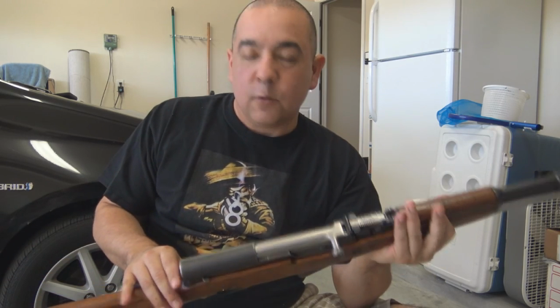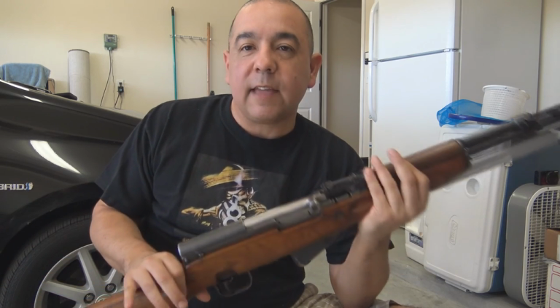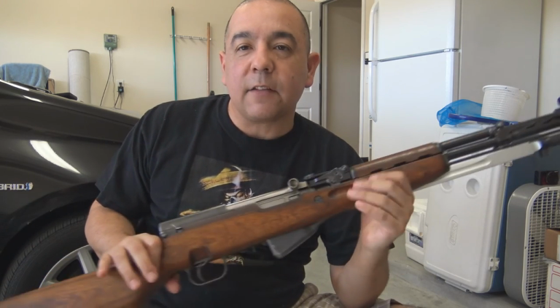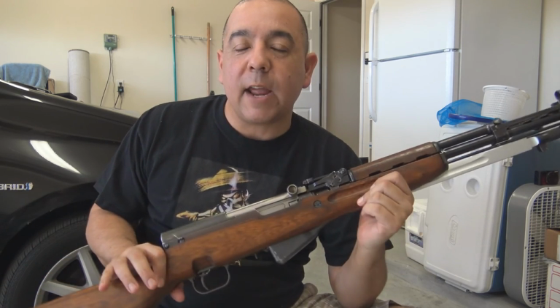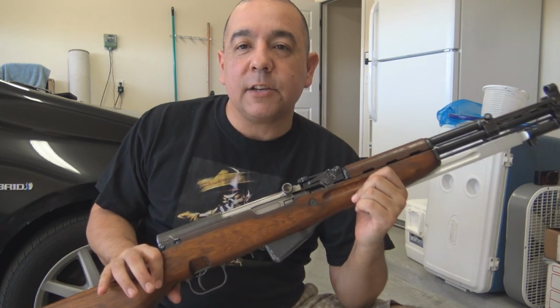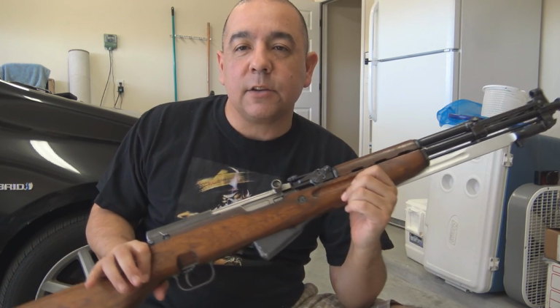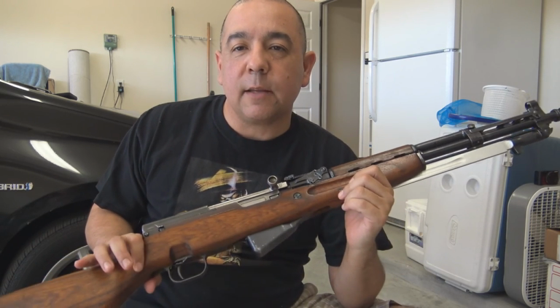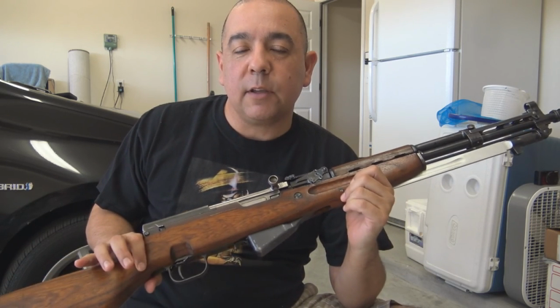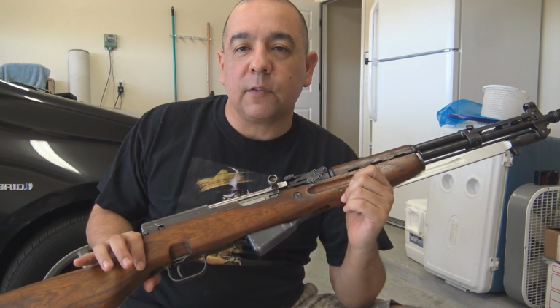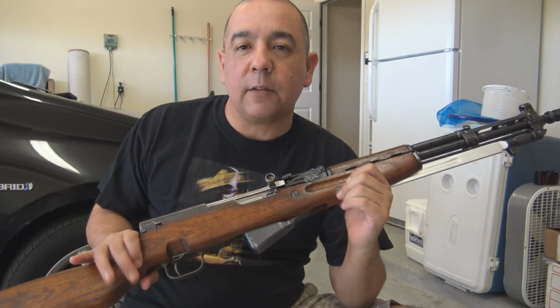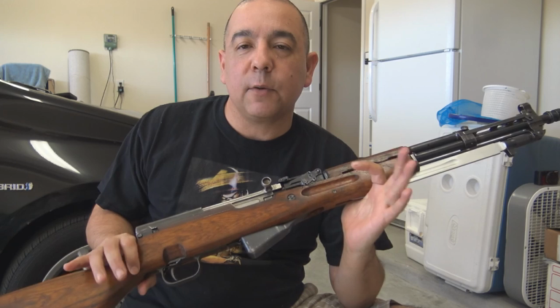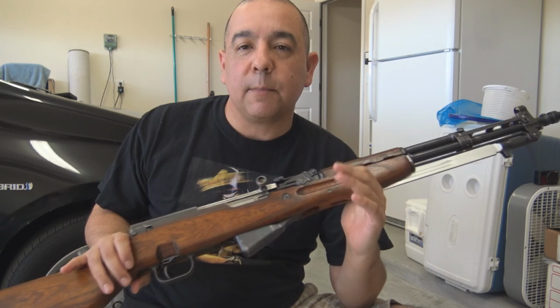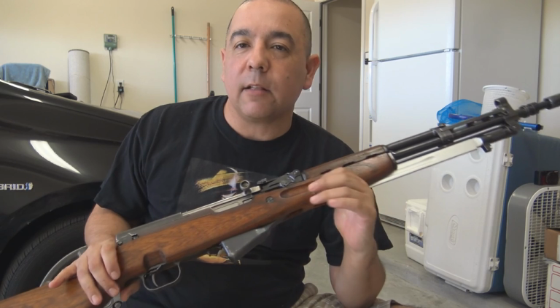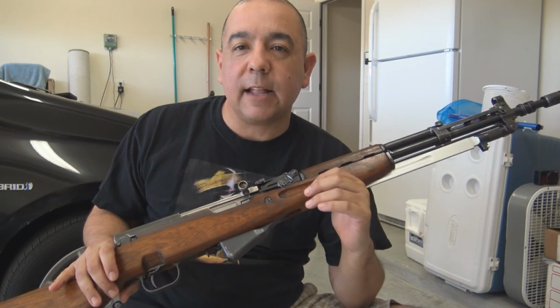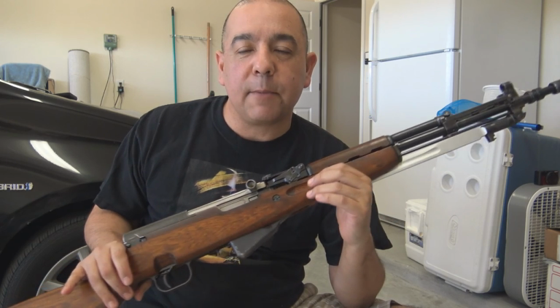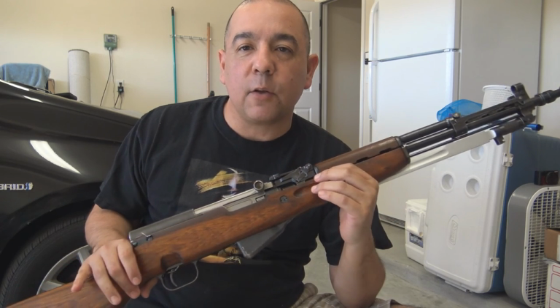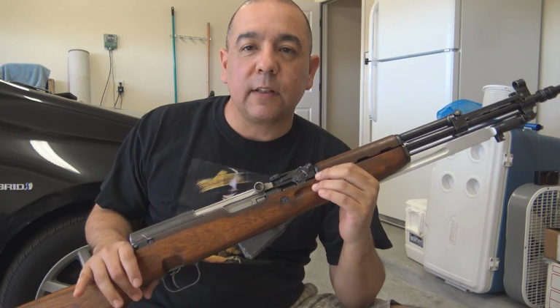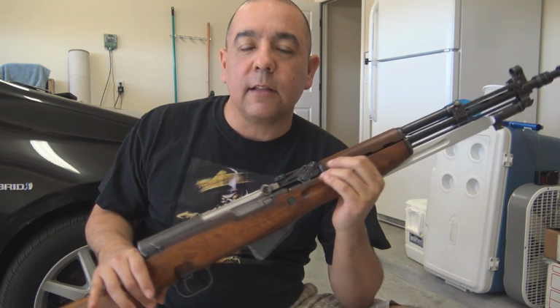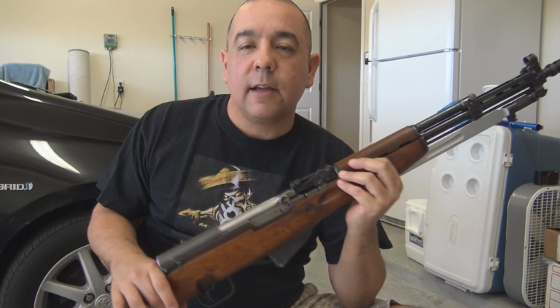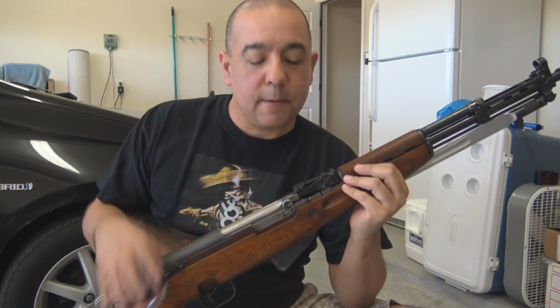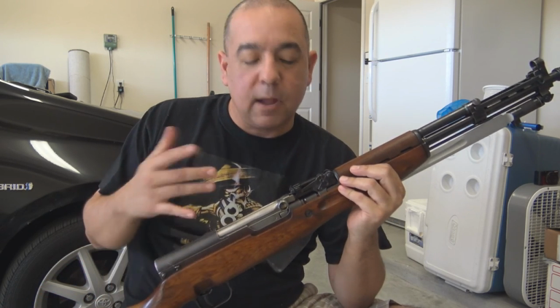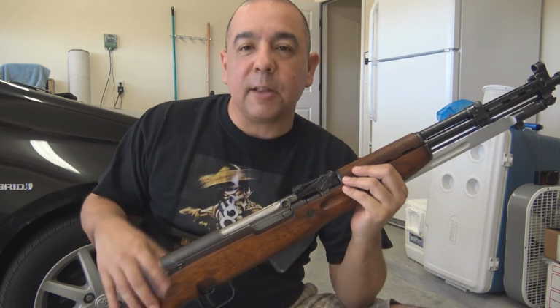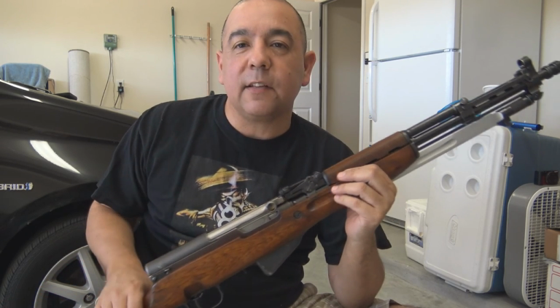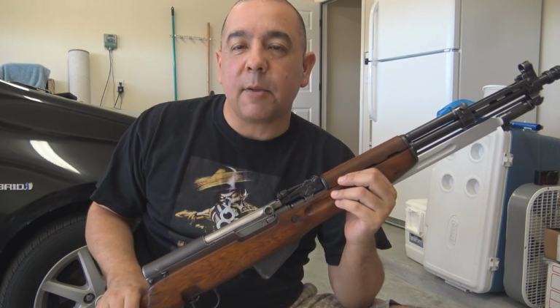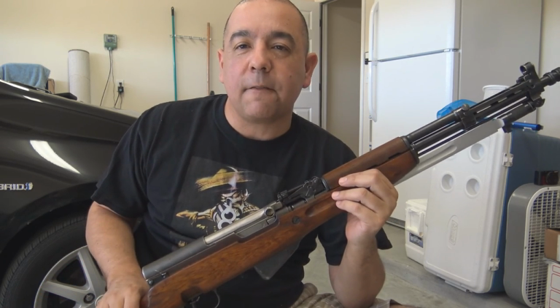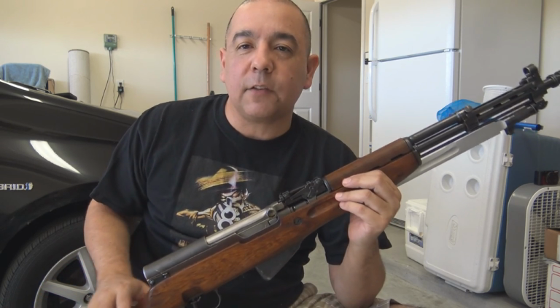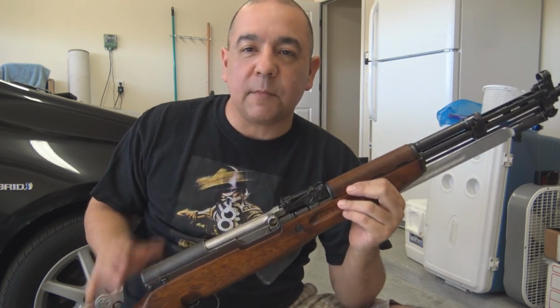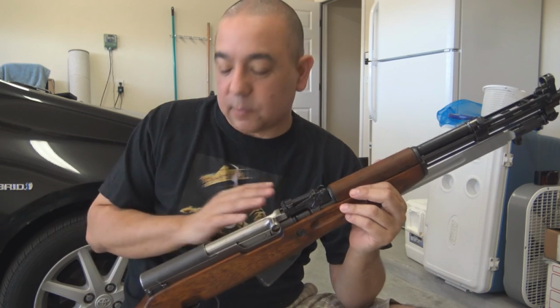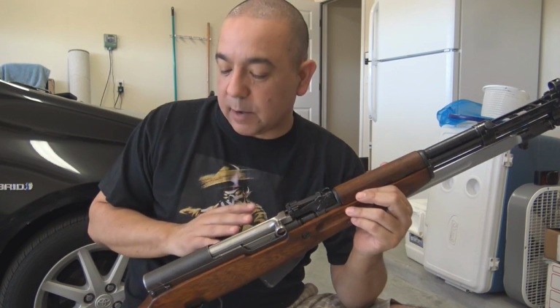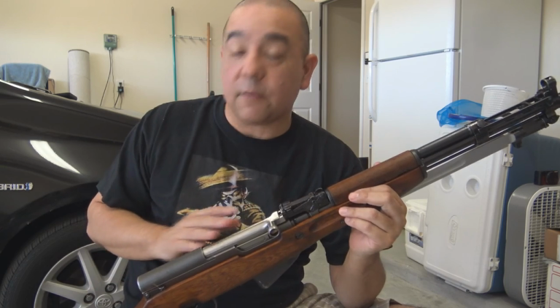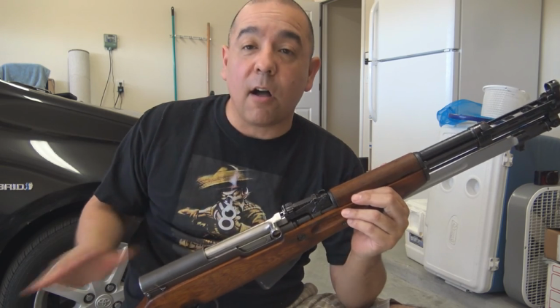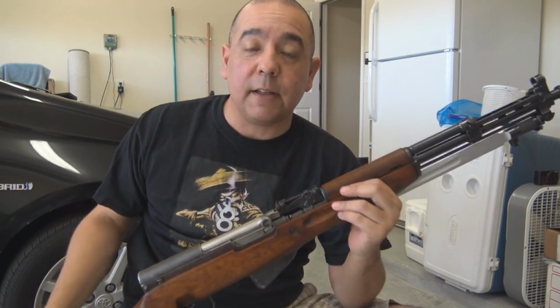When you take it out to the range and put some rounds through it, the barrel will heat up and you'll notice a little cosmoline still coming off. It's almost impossible to get rid of all of it.